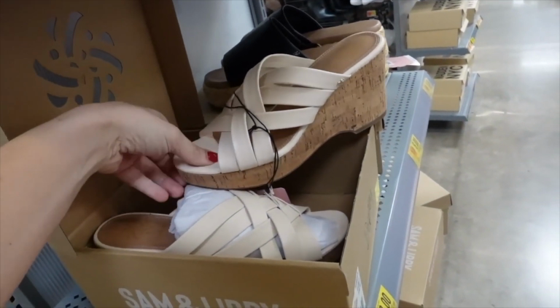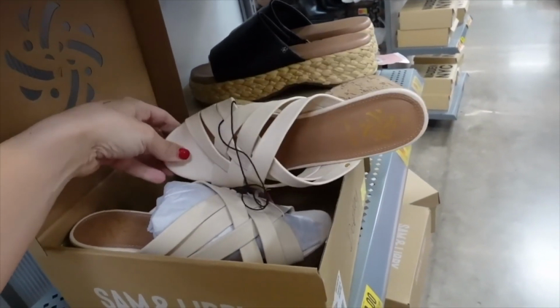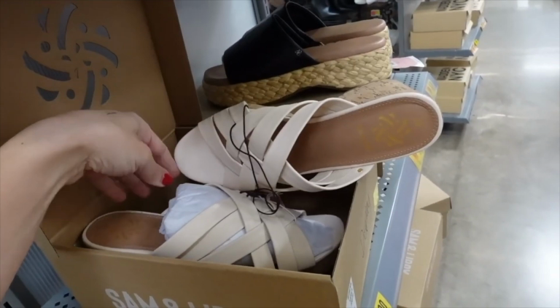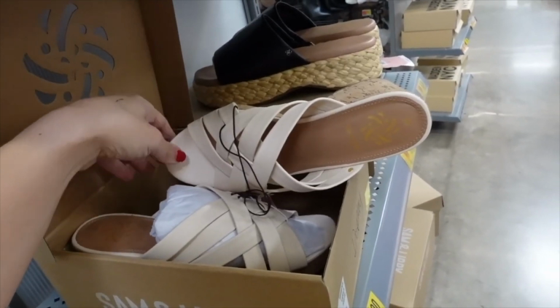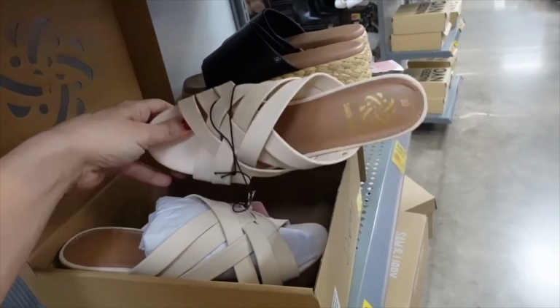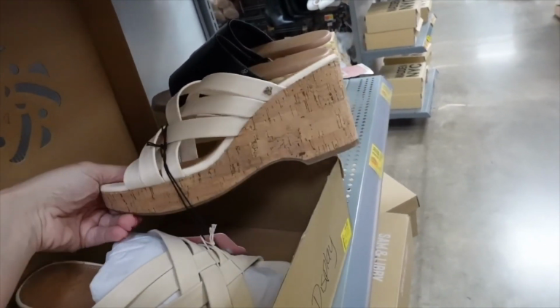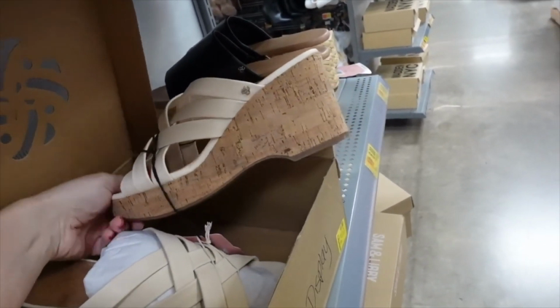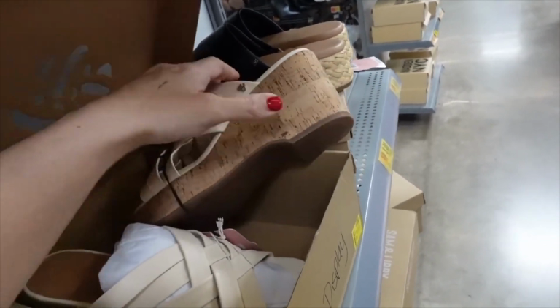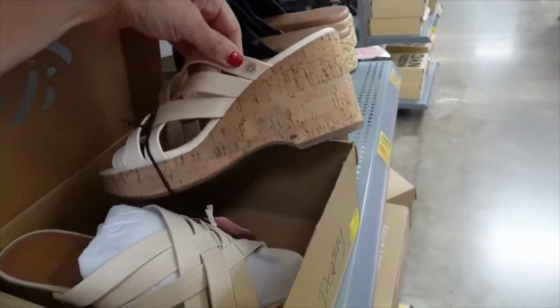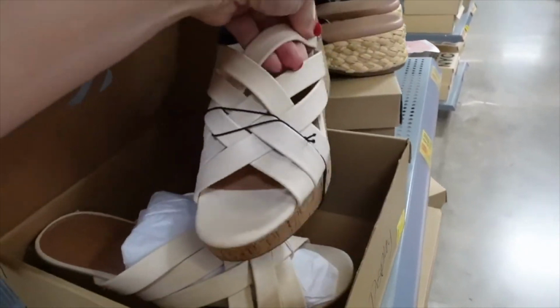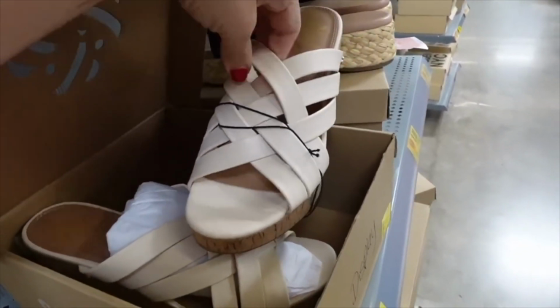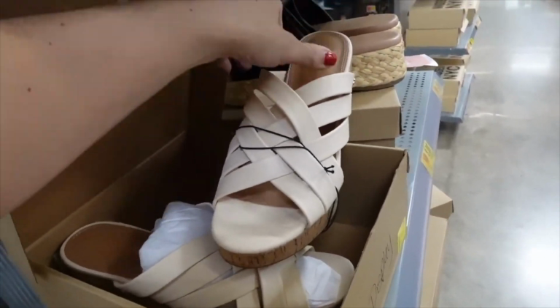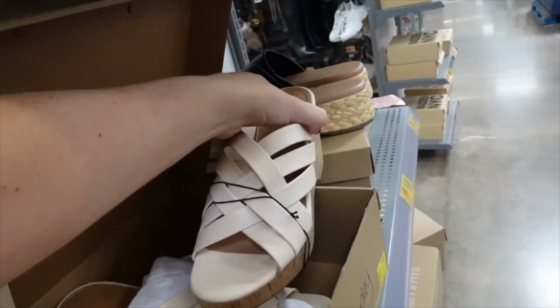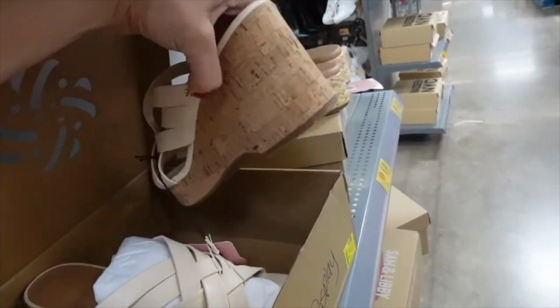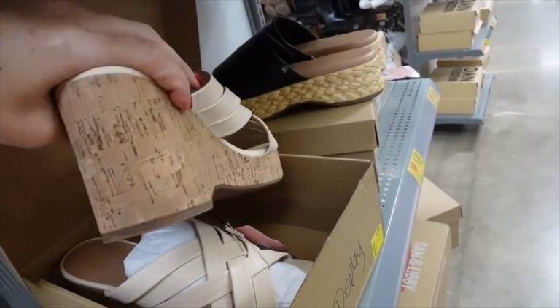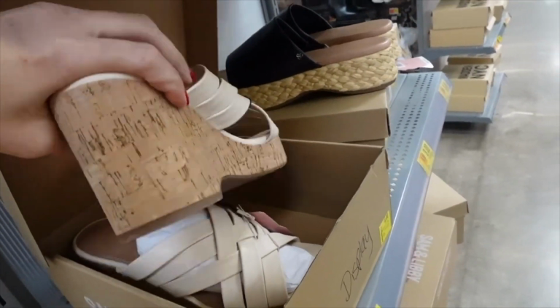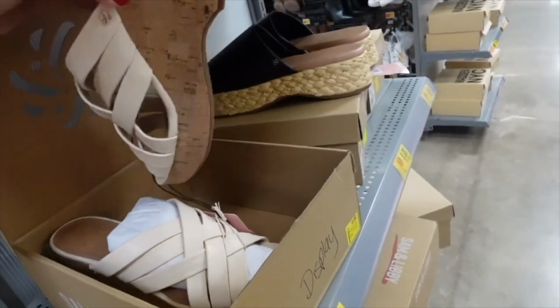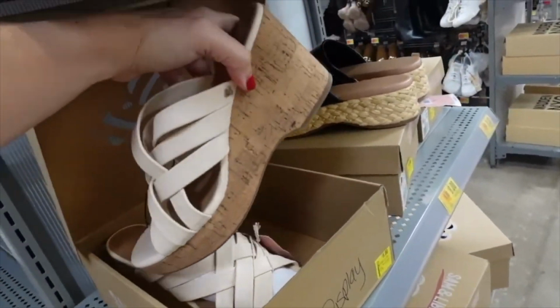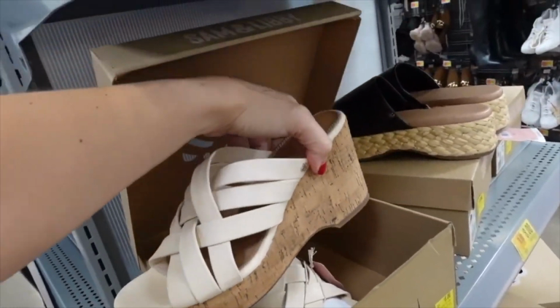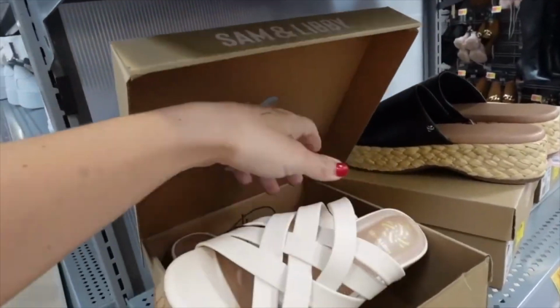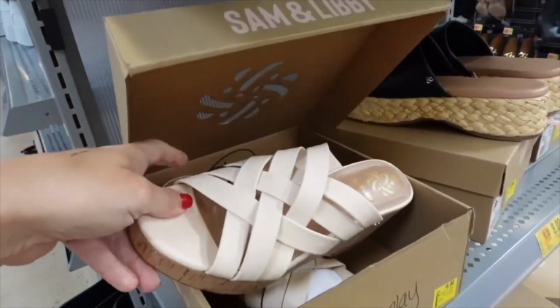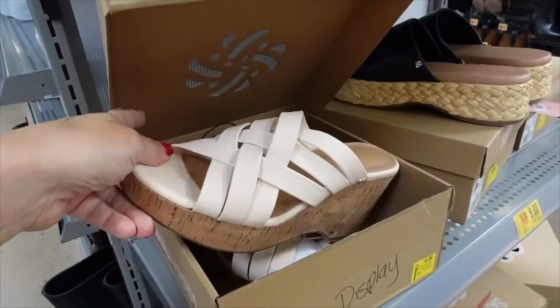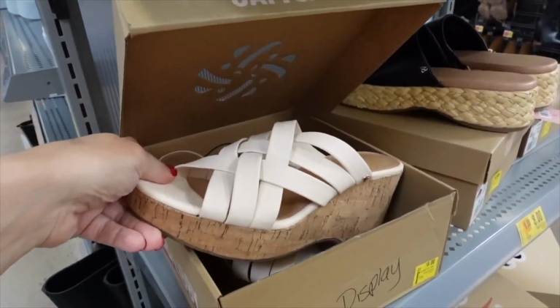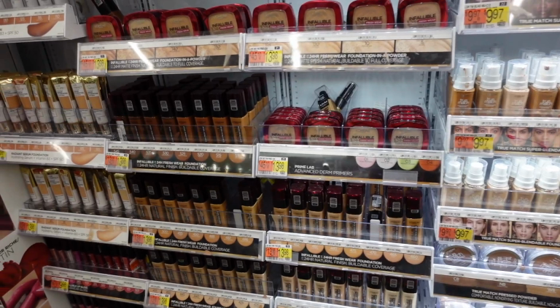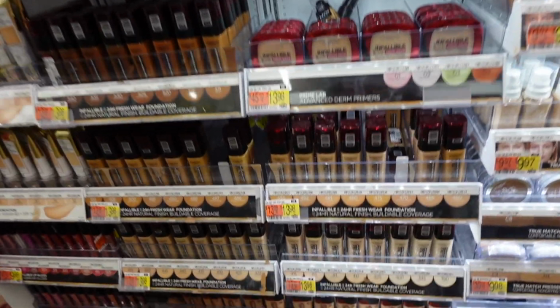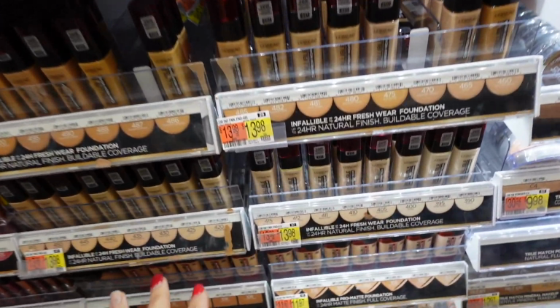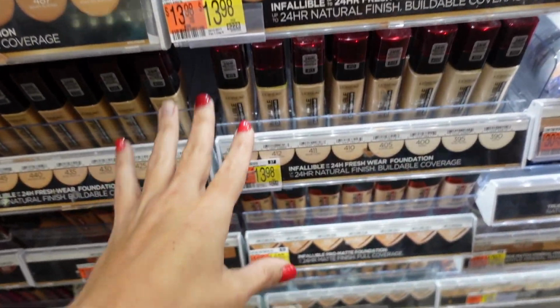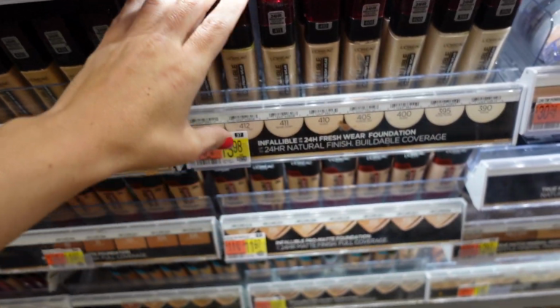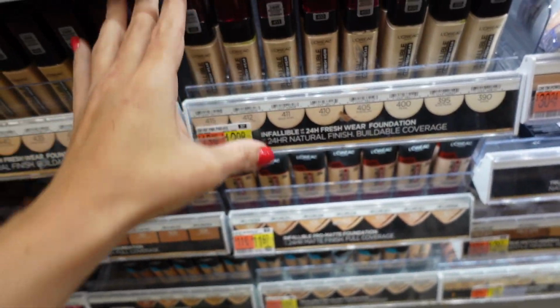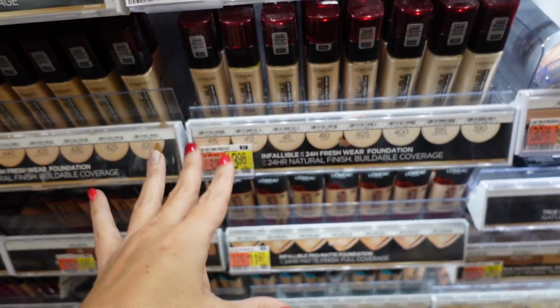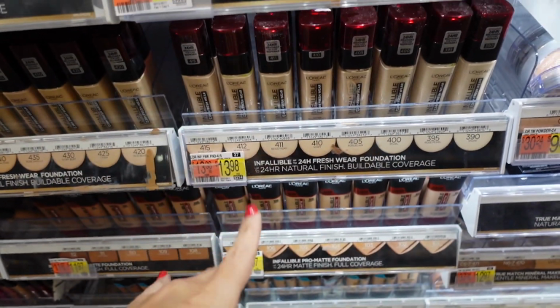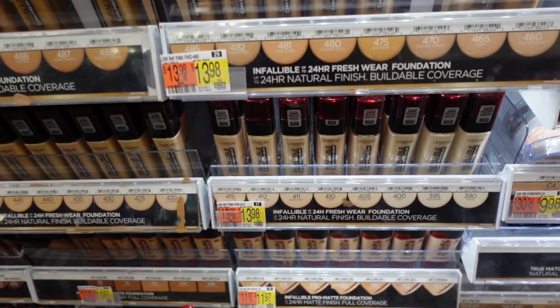Some sizes and colors in the wedges from Sam Edelman are marked down. They have an almond toe, cork bottom, and lace-up trim. They come in black and are down to $15, regularly $40.